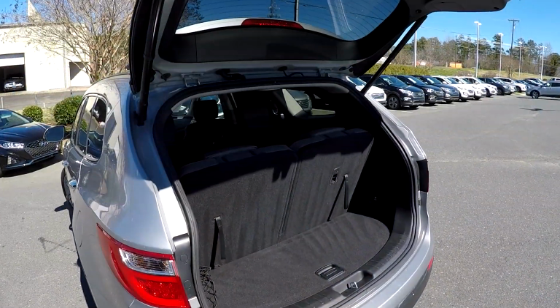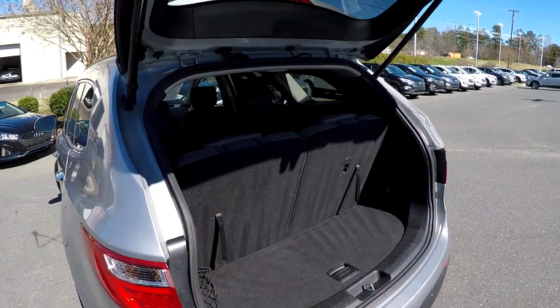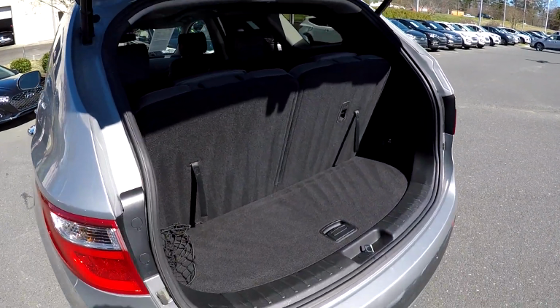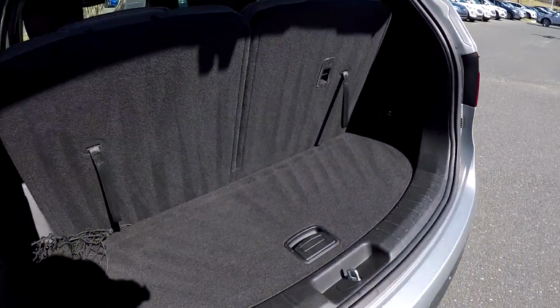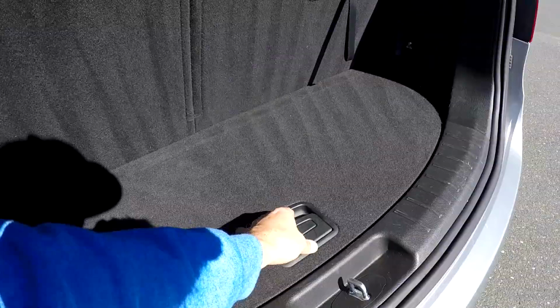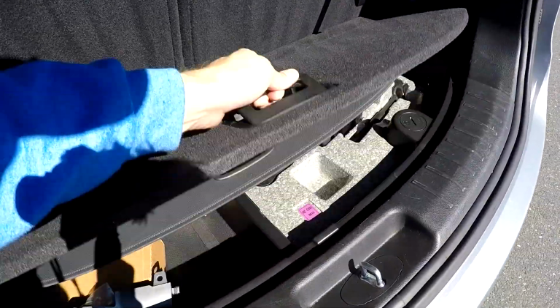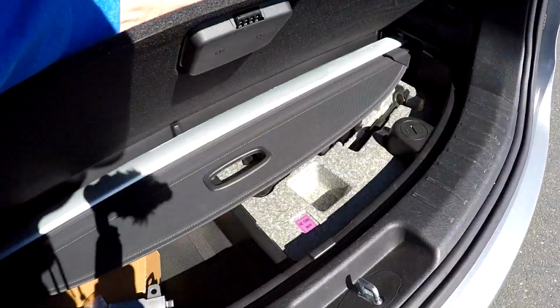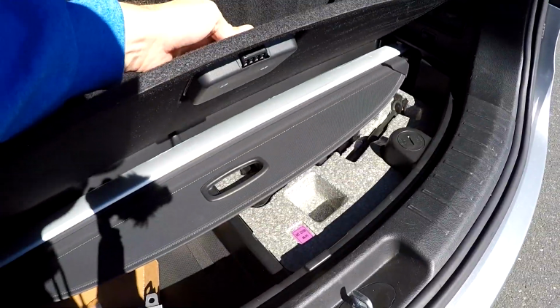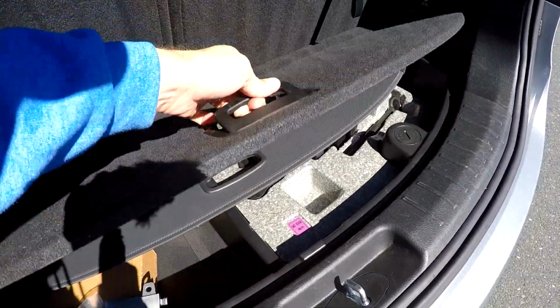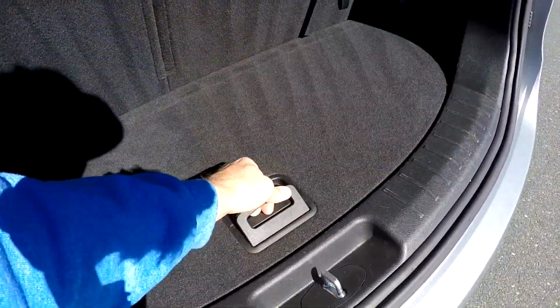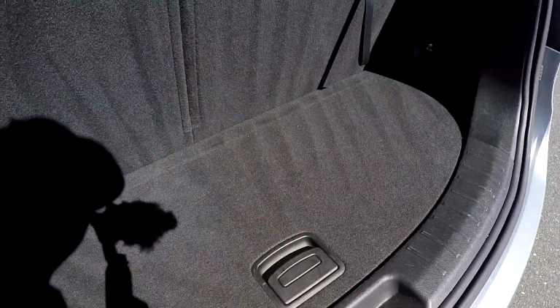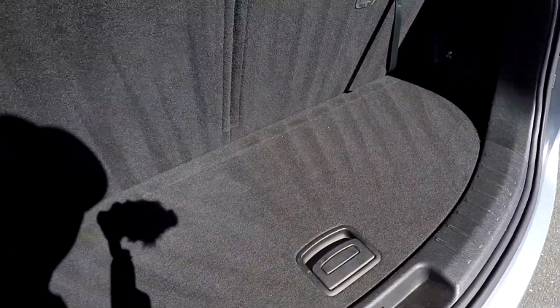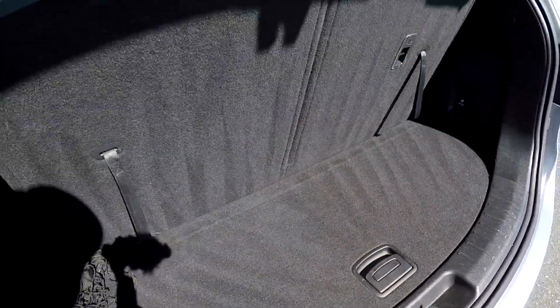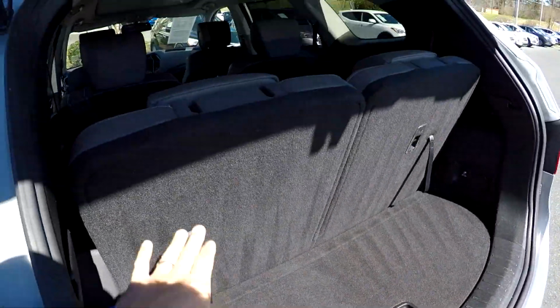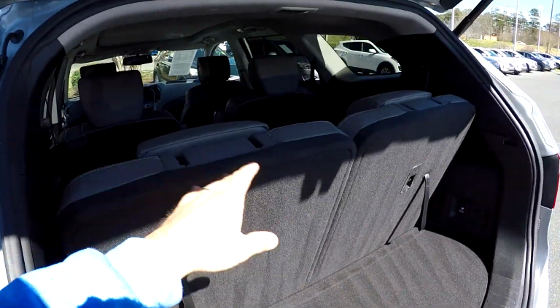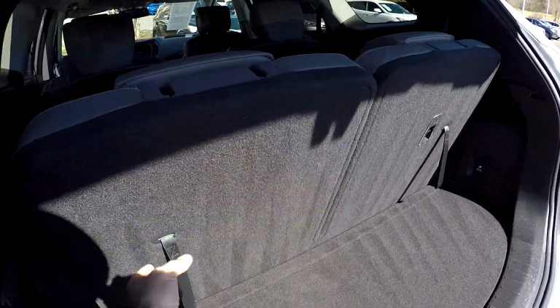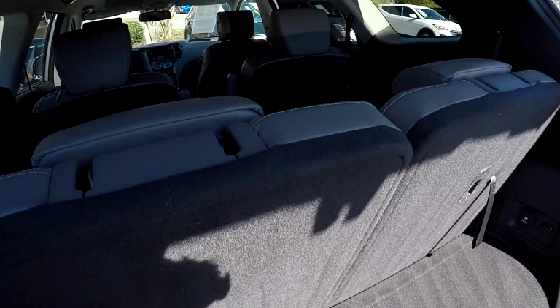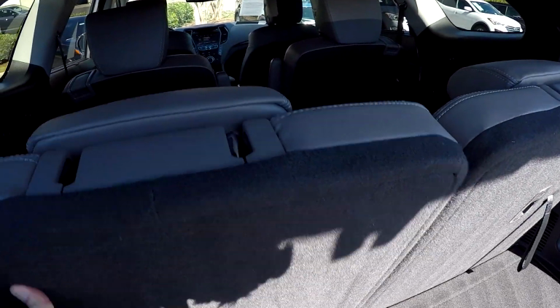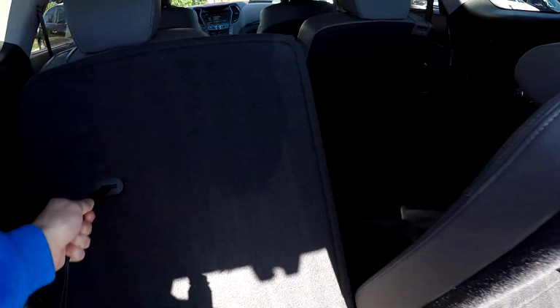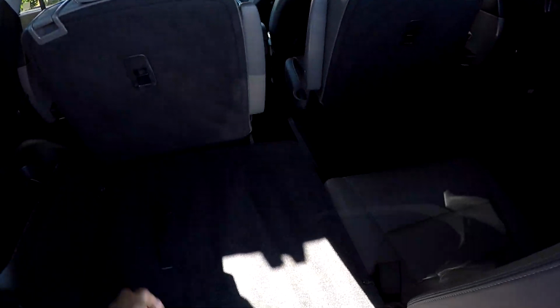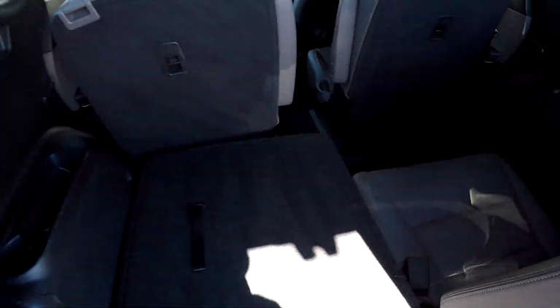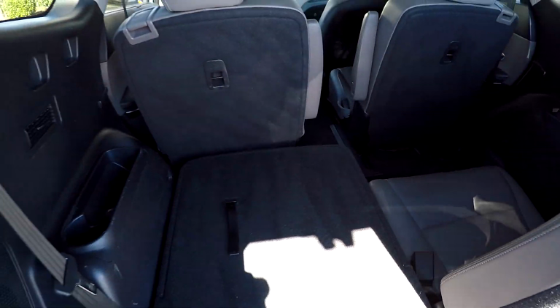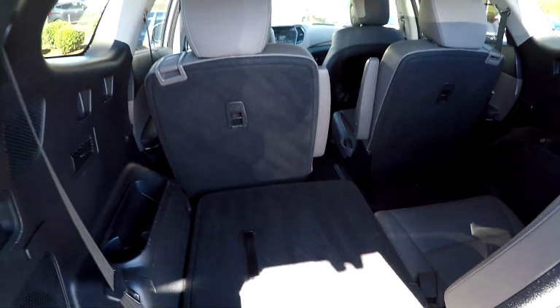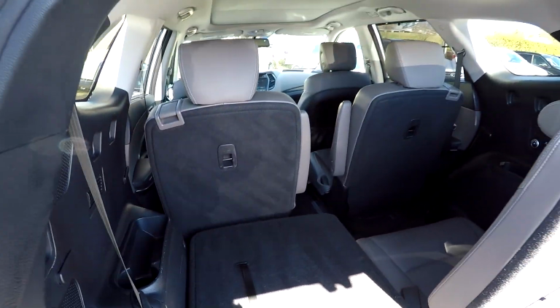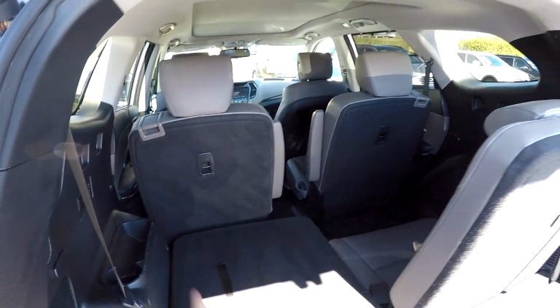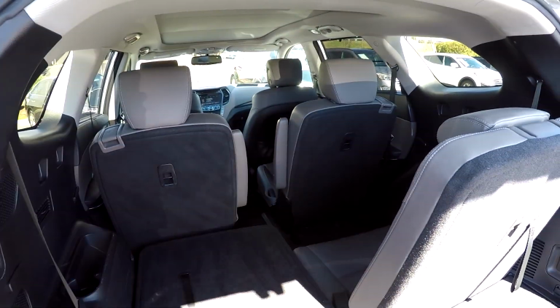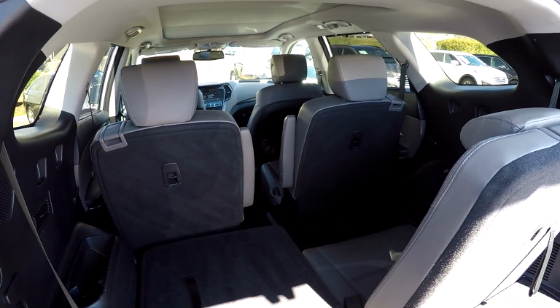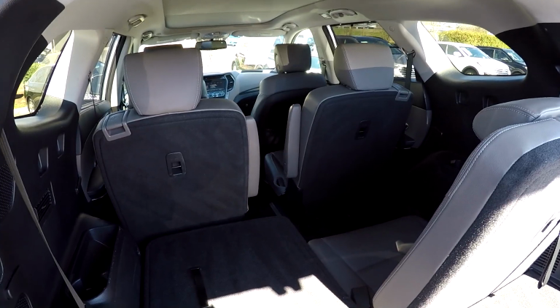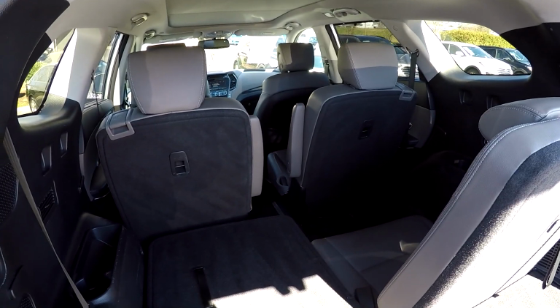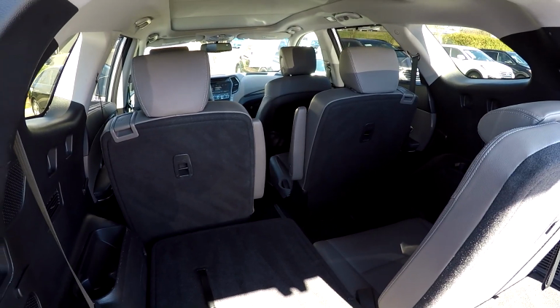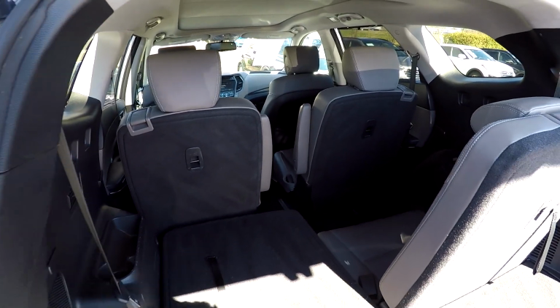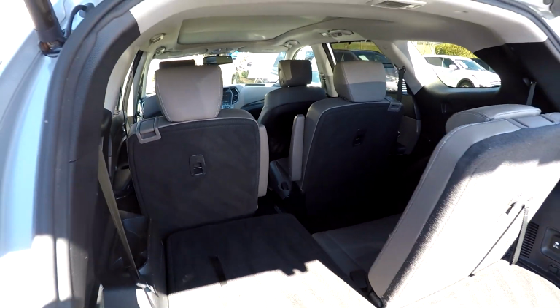Power liftgate at the rear hatch — you do have some additional storage options underneath there, and your privacy cover is included as well. These third row seats can easily fall down out of the way with one hand, no need to flip and fold seats. You can lay those second seats down for some additional cargo space.